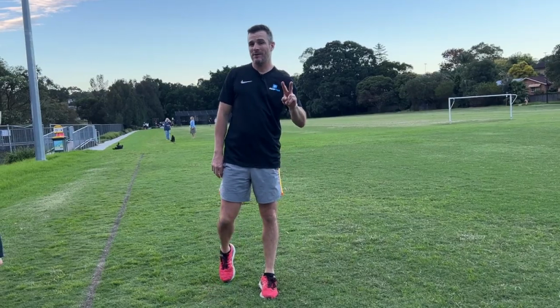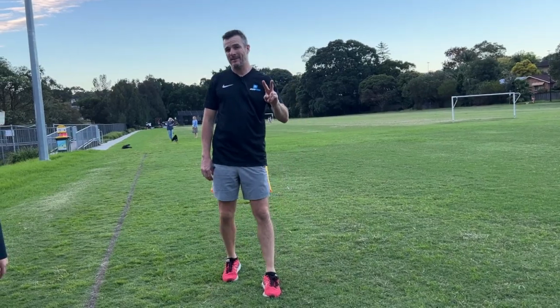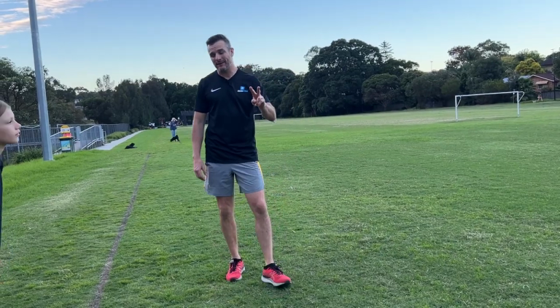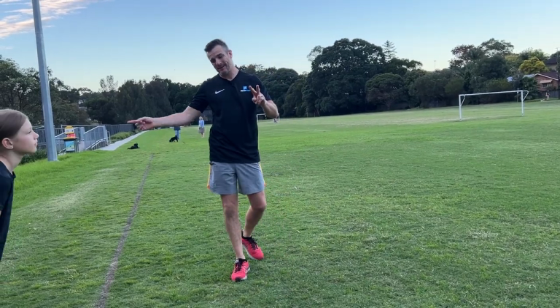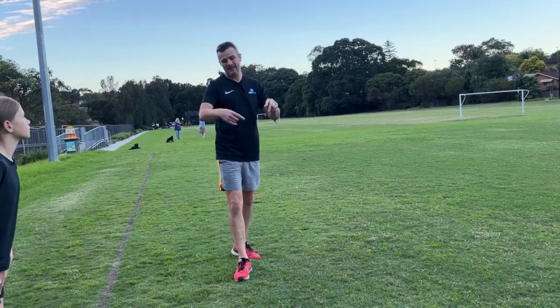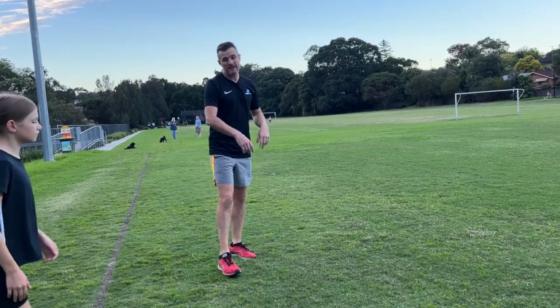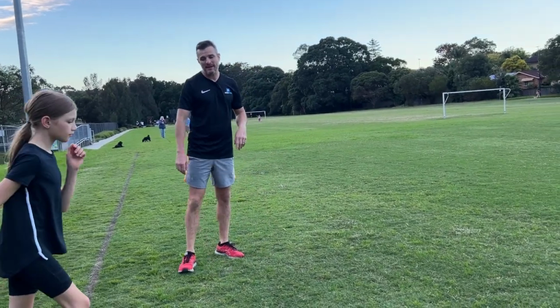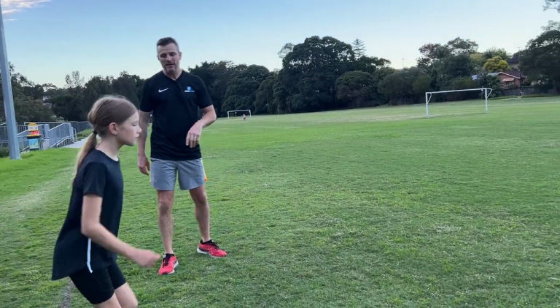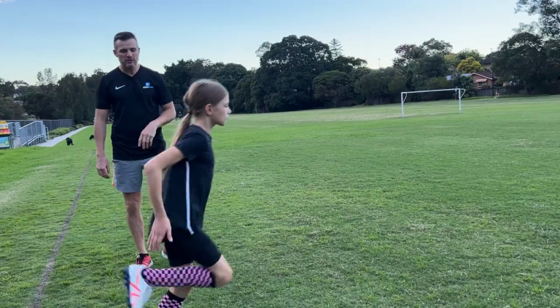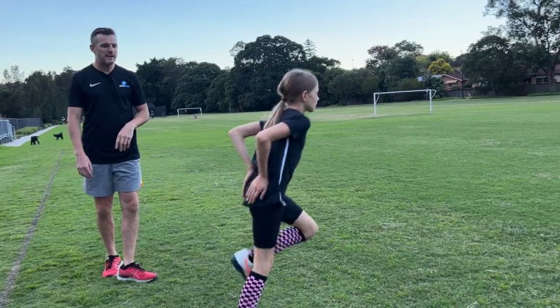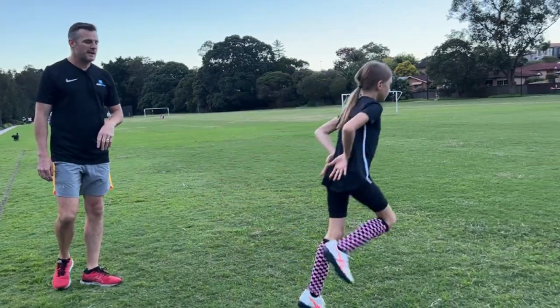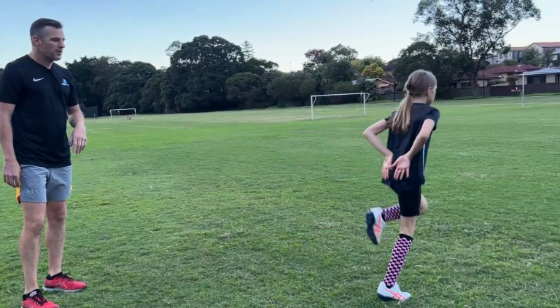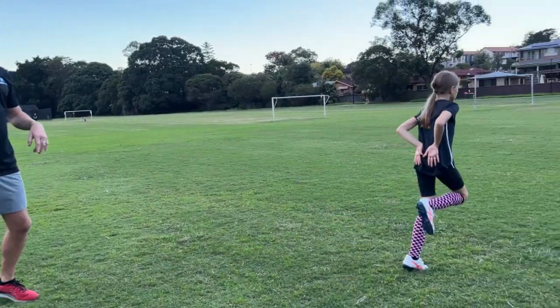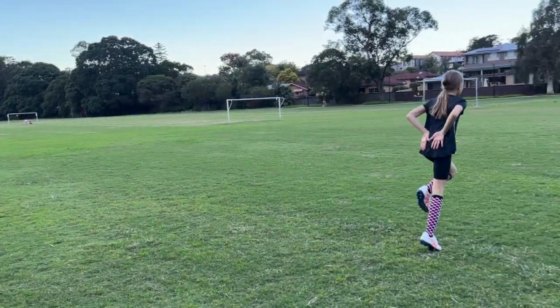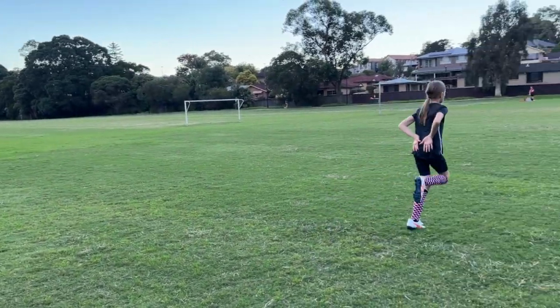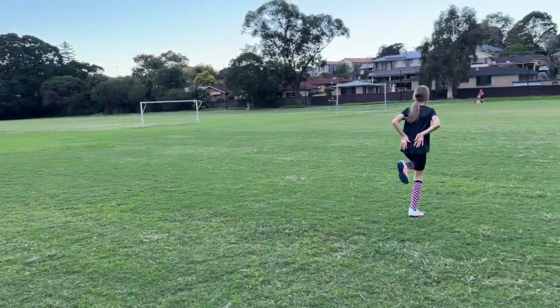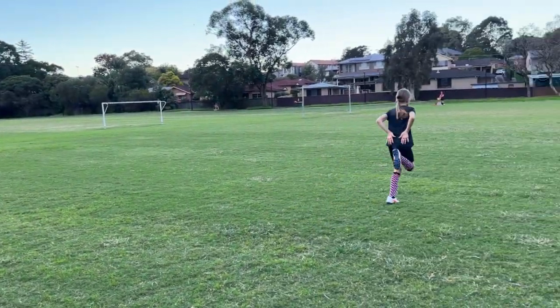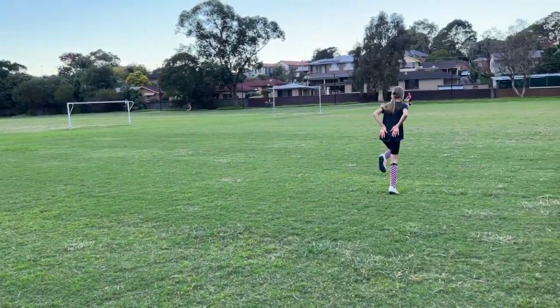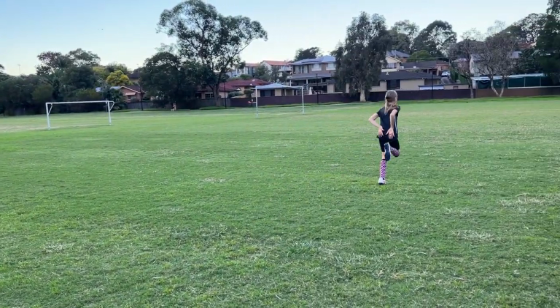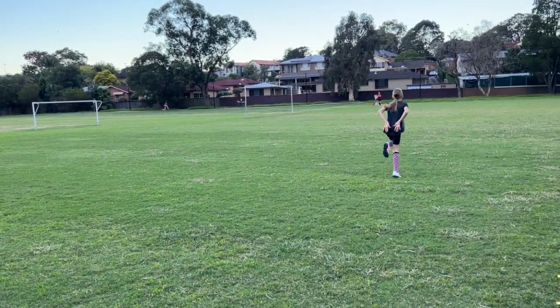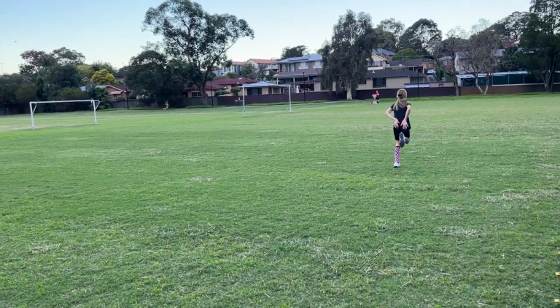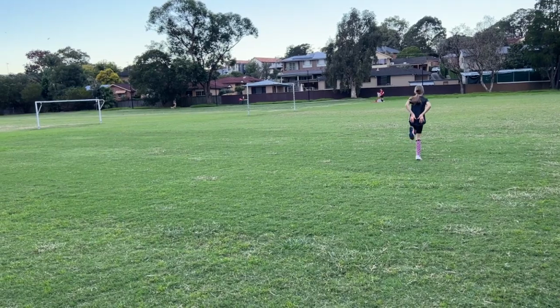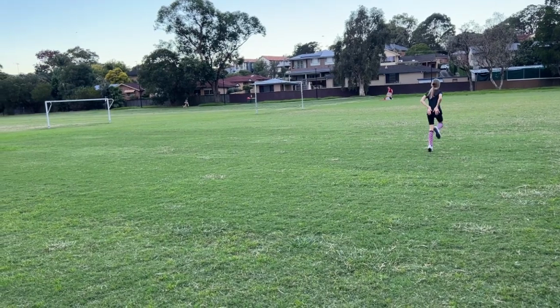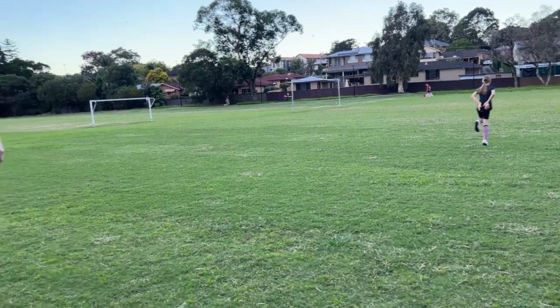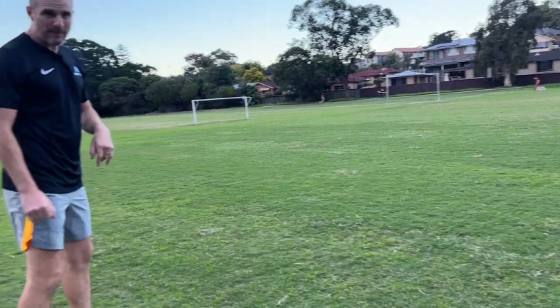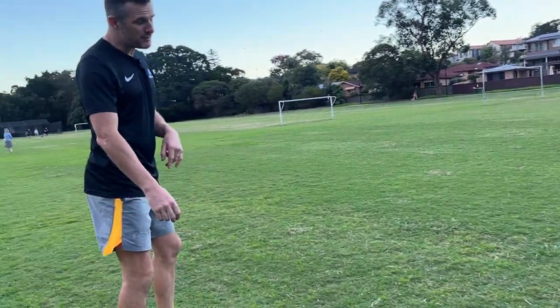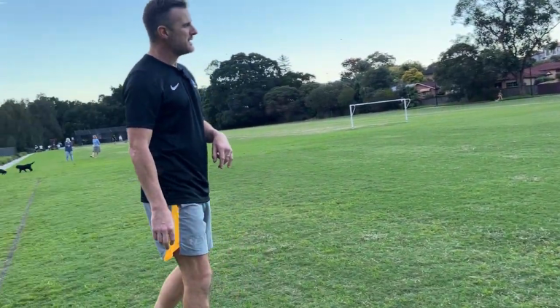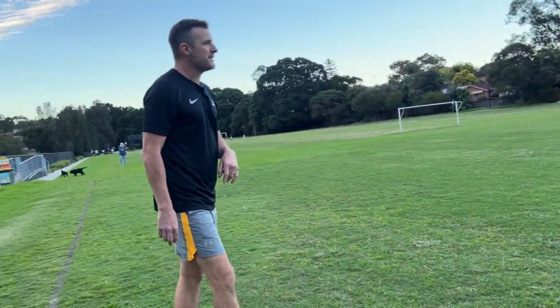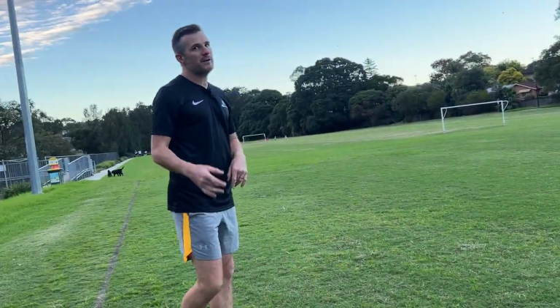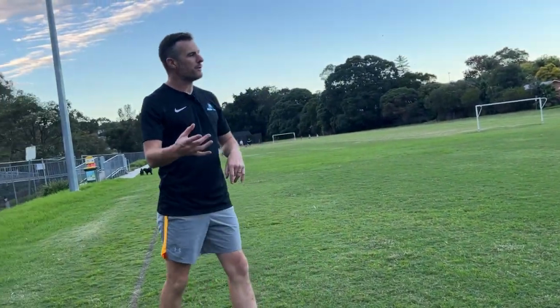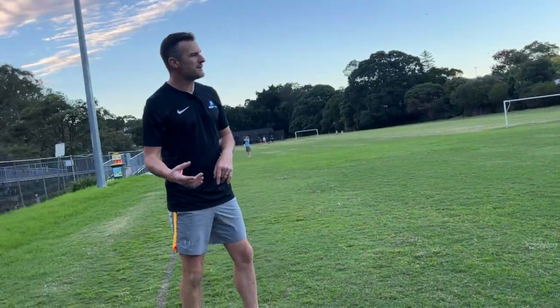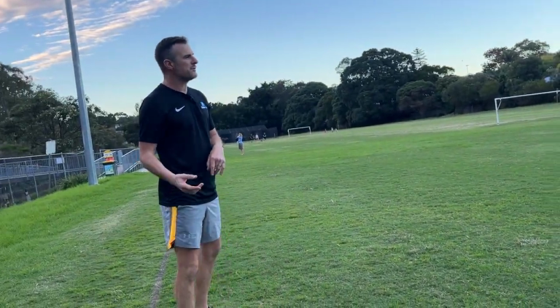The second one is hamstring flex. She's trying to get her heels up to her backside as high as she can, which is really going to fire the hamstring. That's really important in these sort of drills.